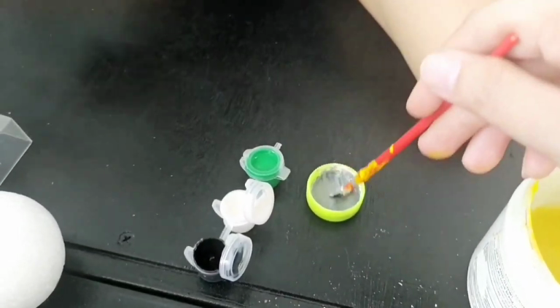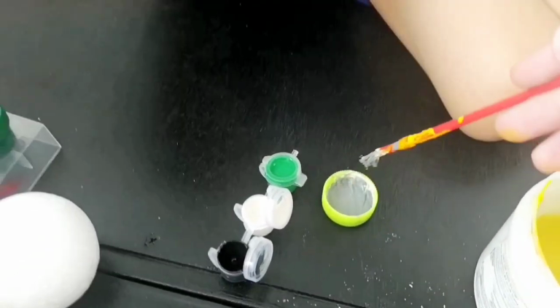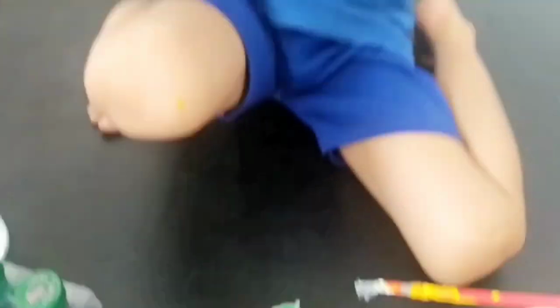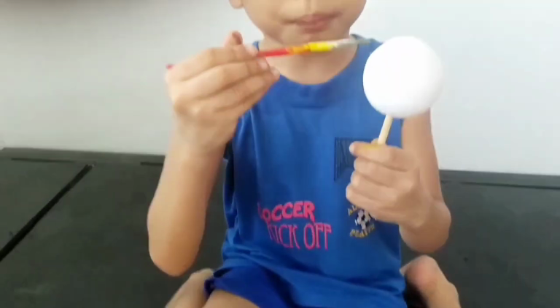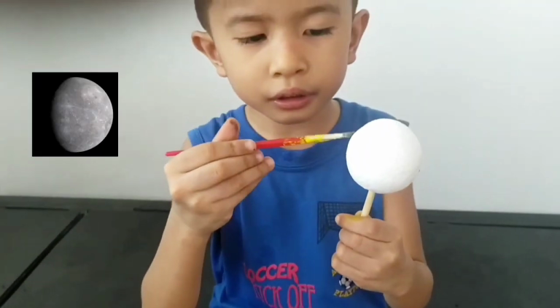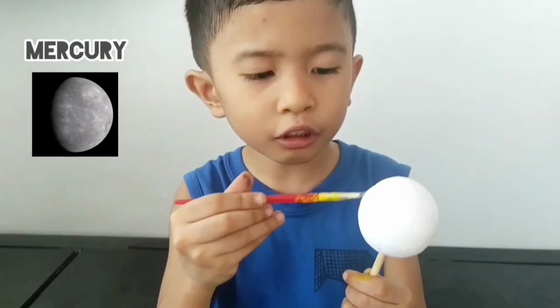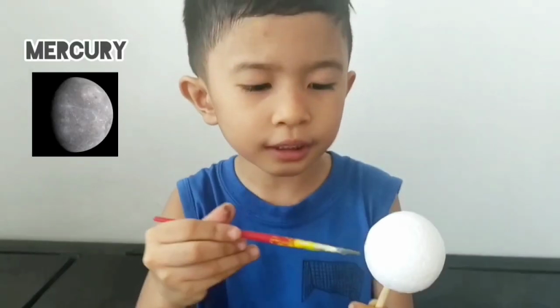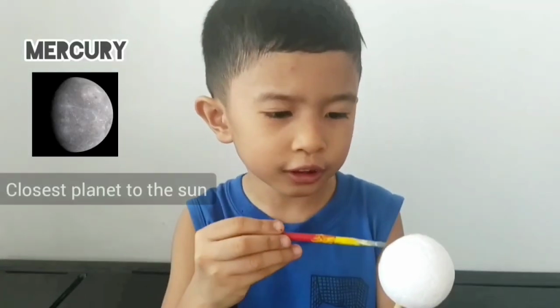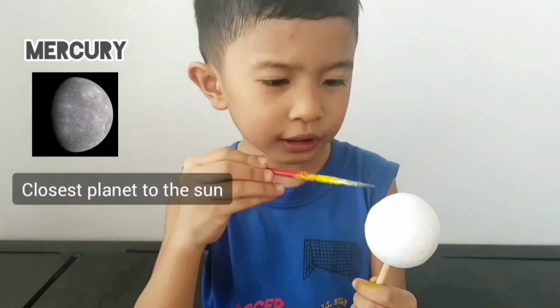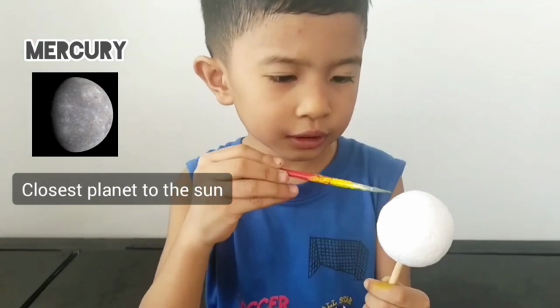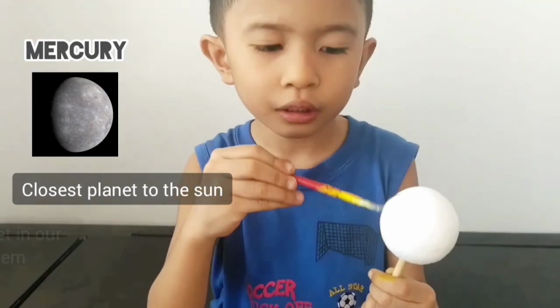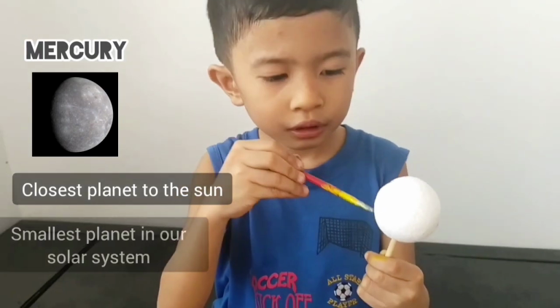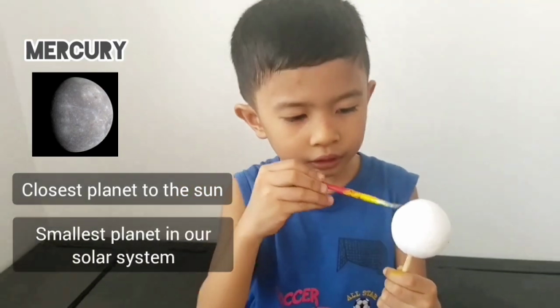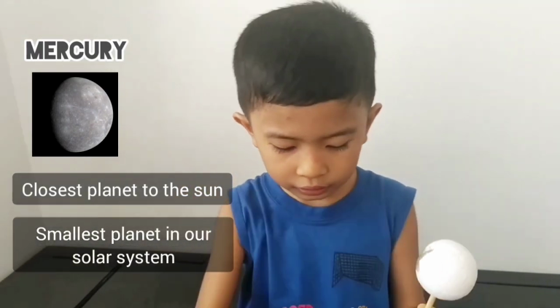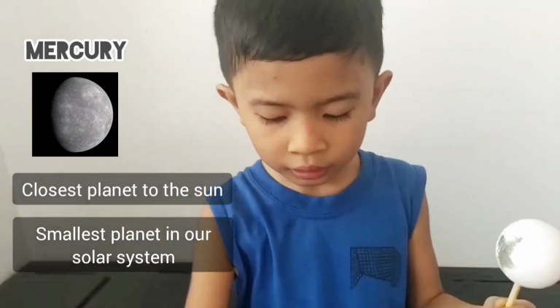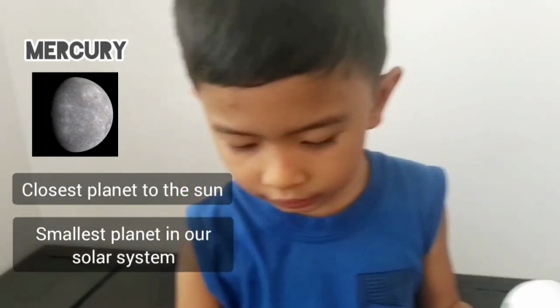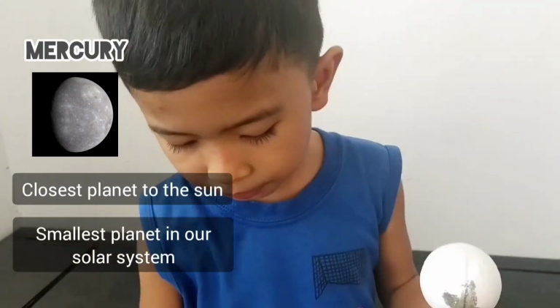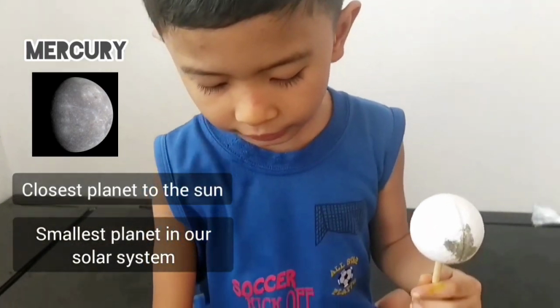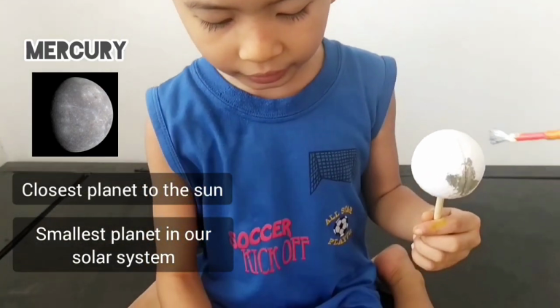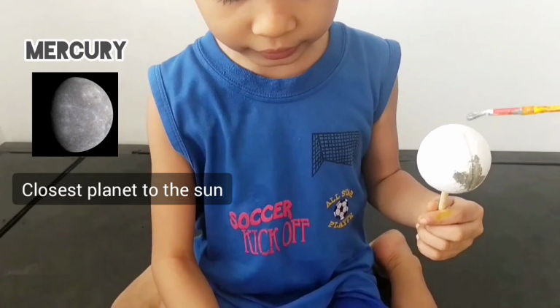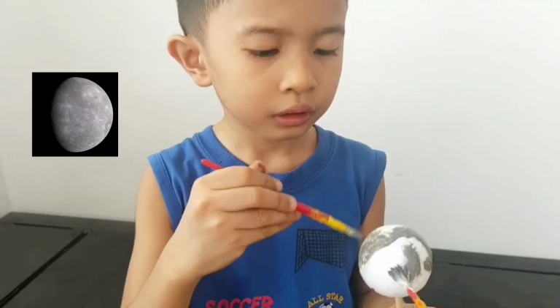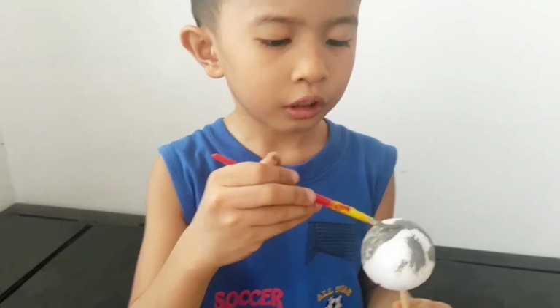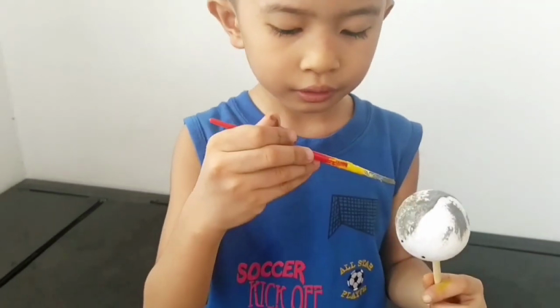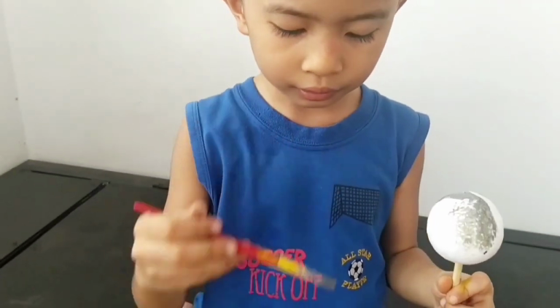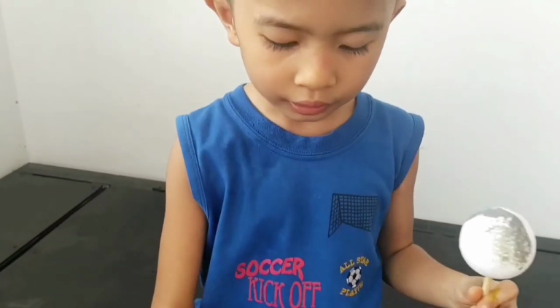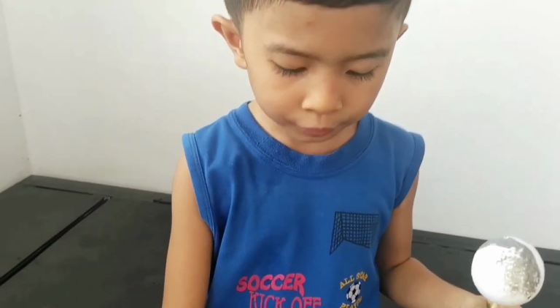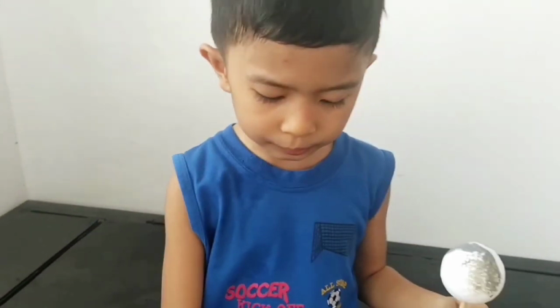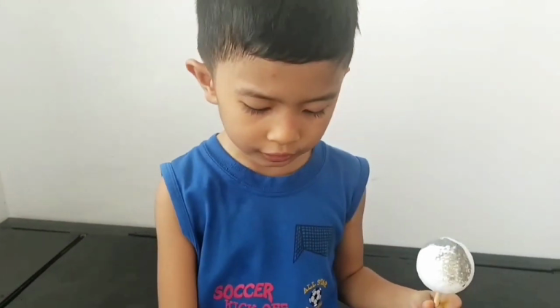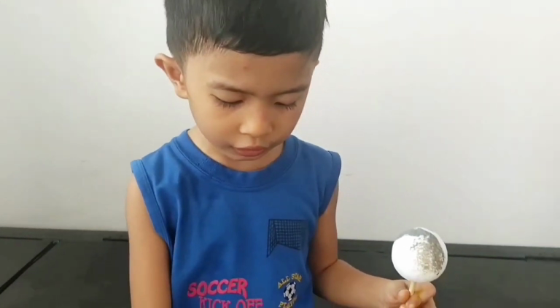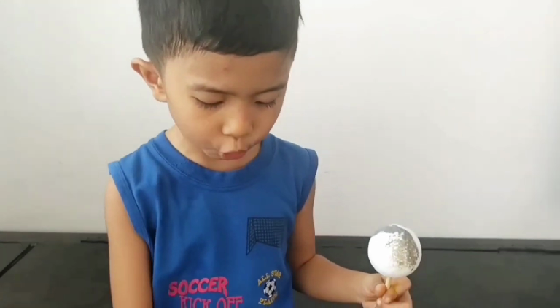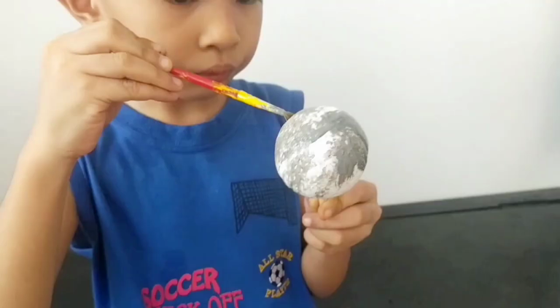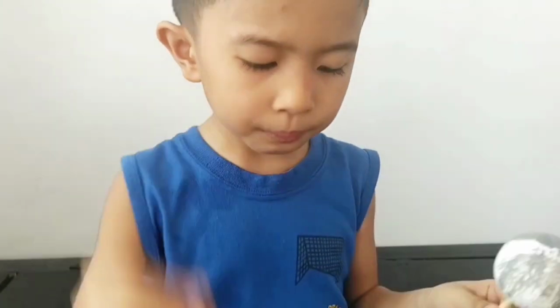Now, let's paint Mercury. Mercury is the closest planet to the sun and the smallest planet. Mercury is smaller than Earth's moon.